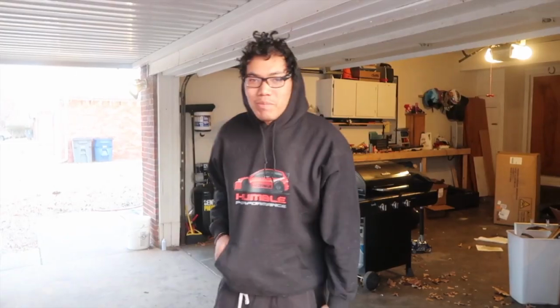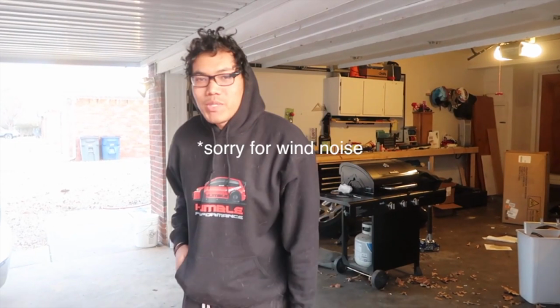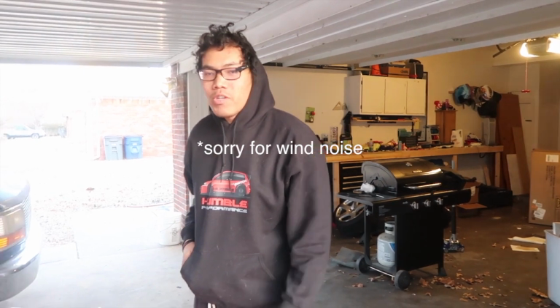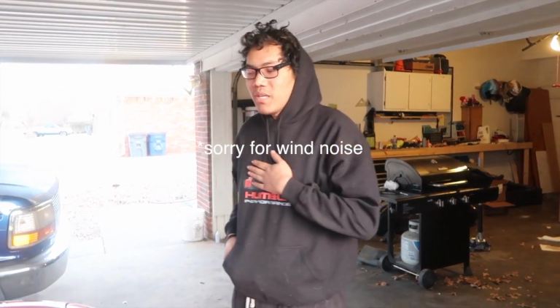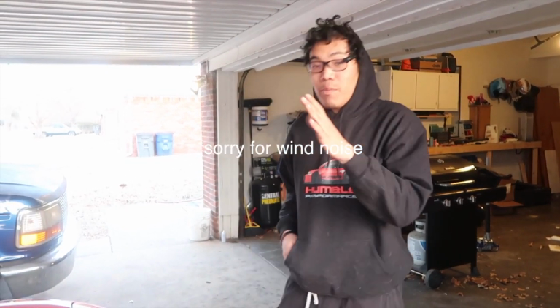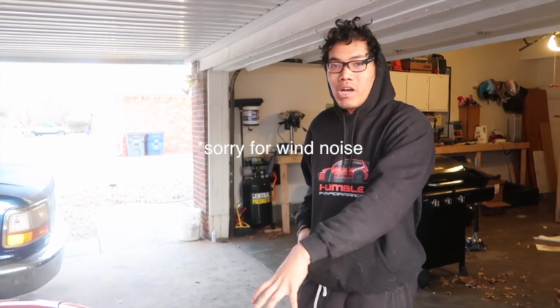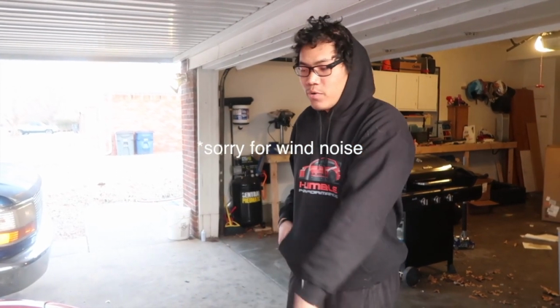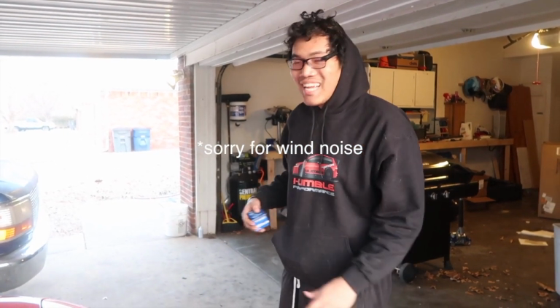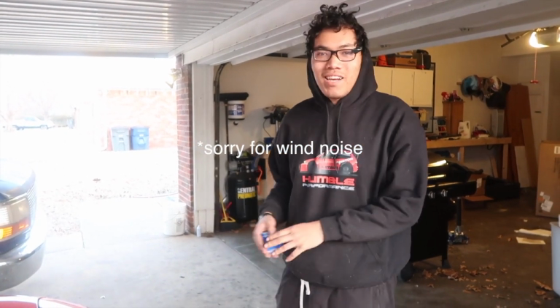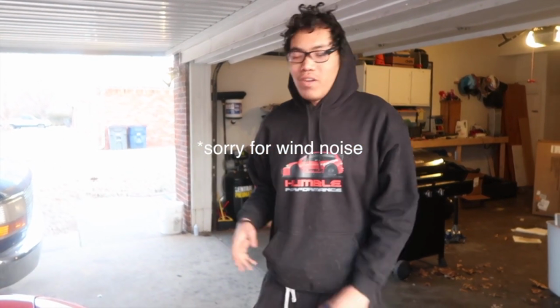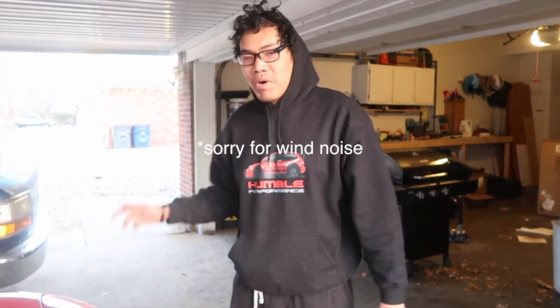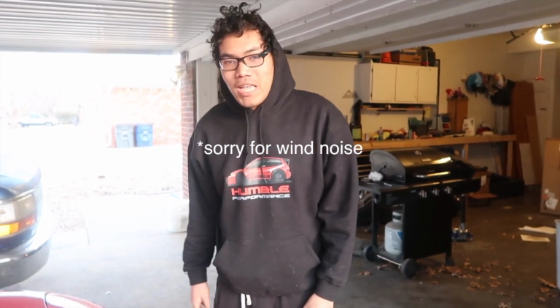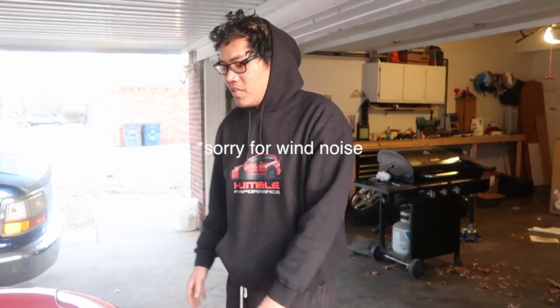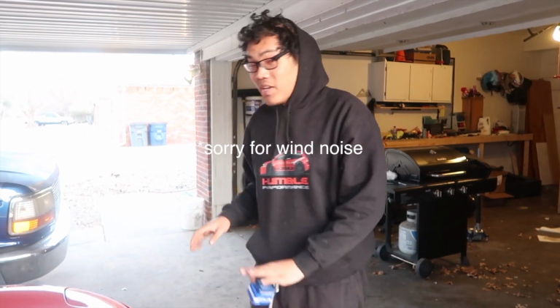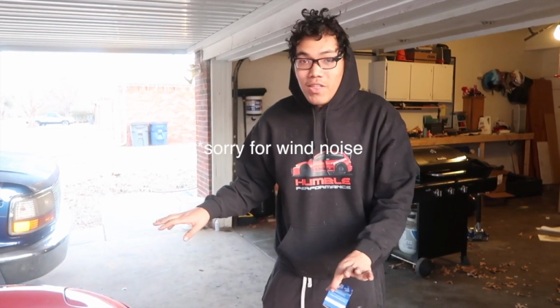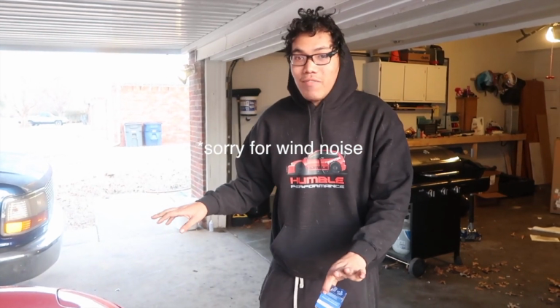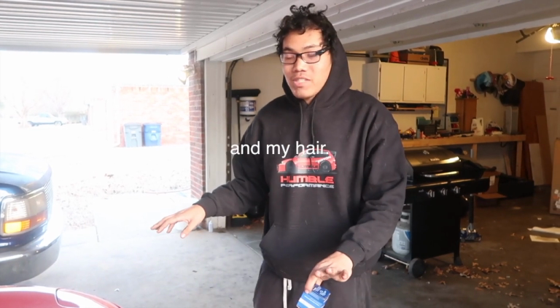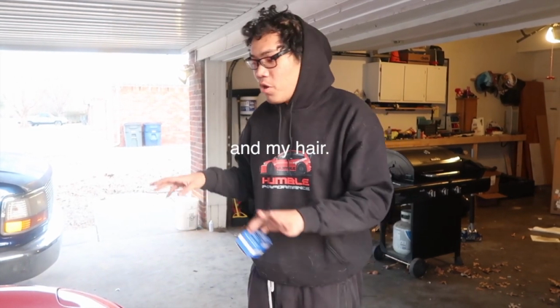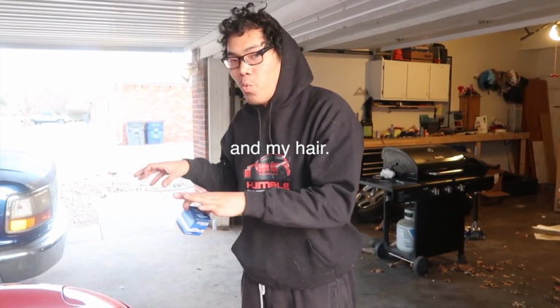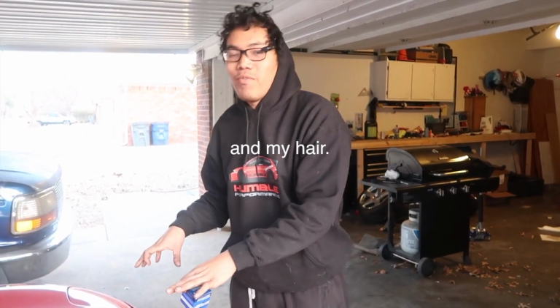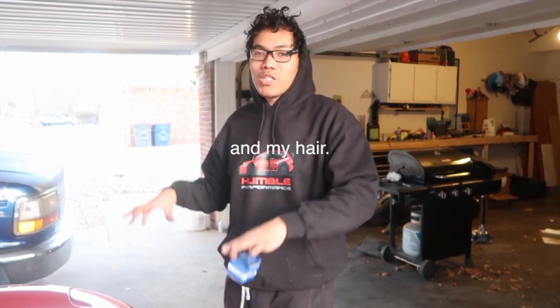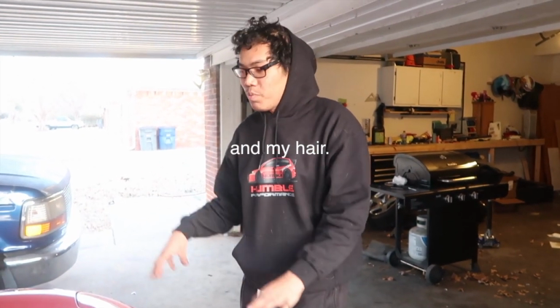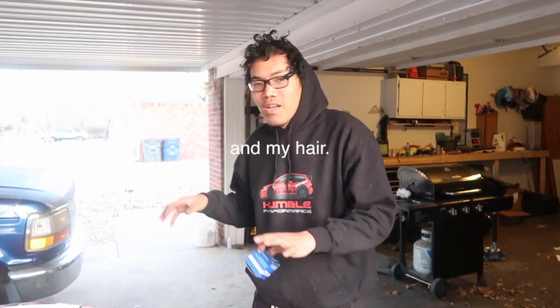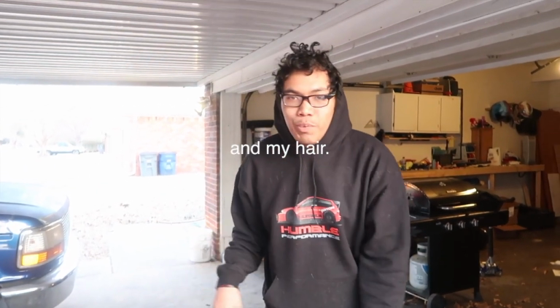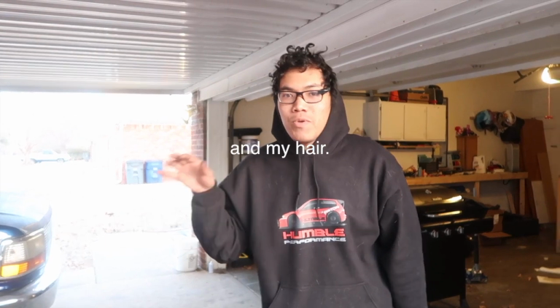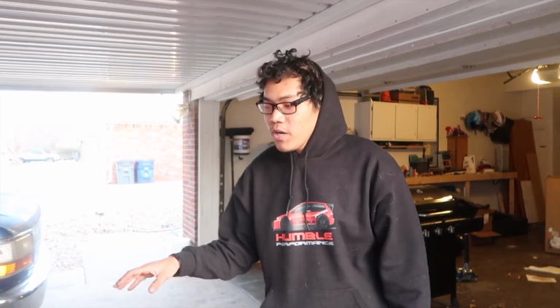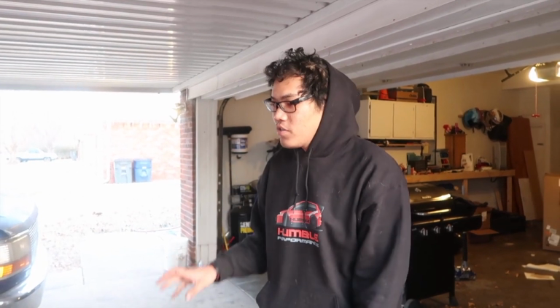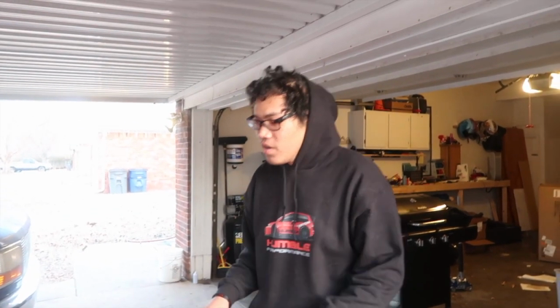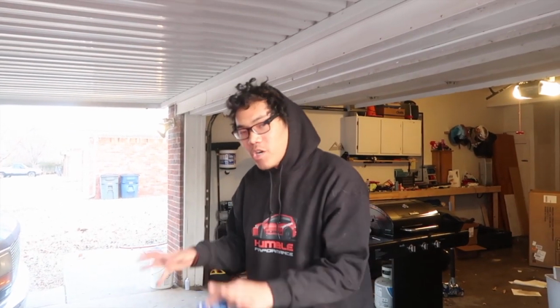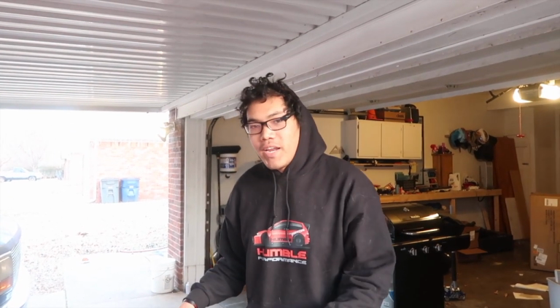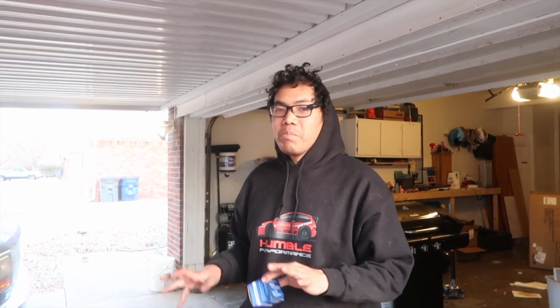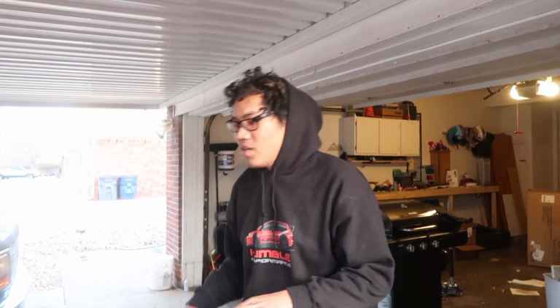Welcome back to another episode of Rotors. I'm Kenny McKee. Today we're working on my buddy Chris' 1995 Mazda RX-7 FD. If you guys know anything about a '95 RX-7, you know that this is a 10,500-unit car, so it's super rare and super cool. We'll be doing a cool video on this car soon, but this car's been overheating.